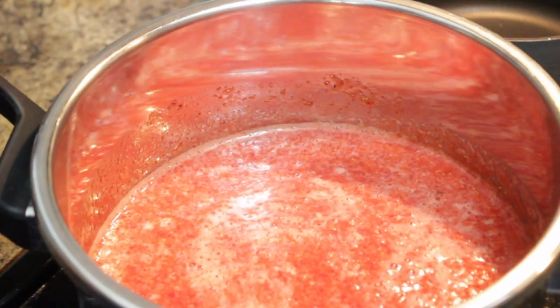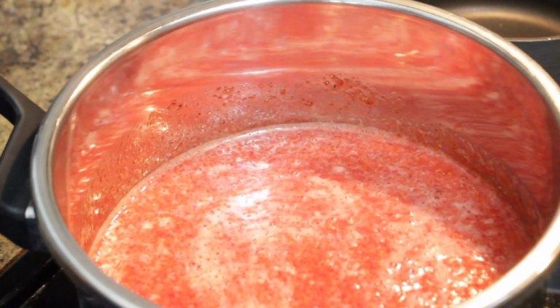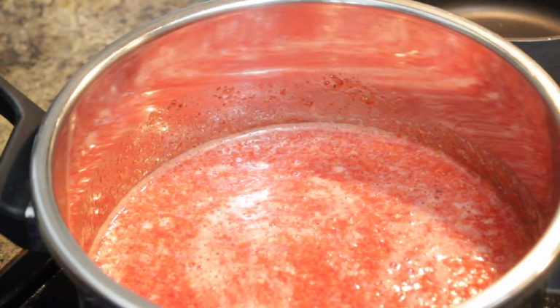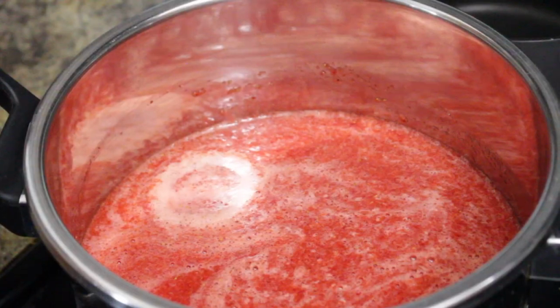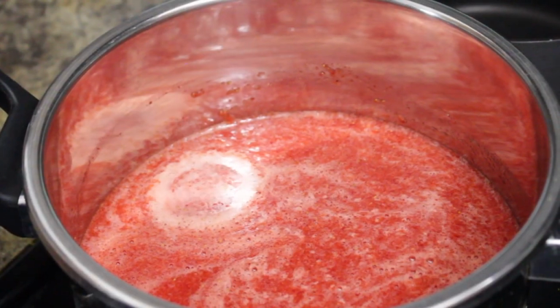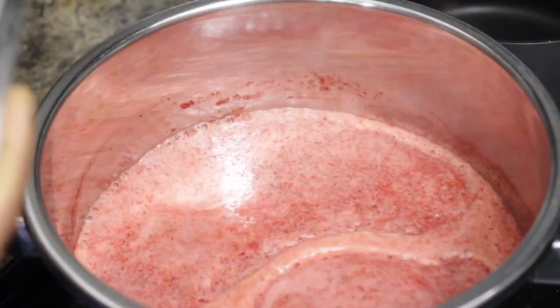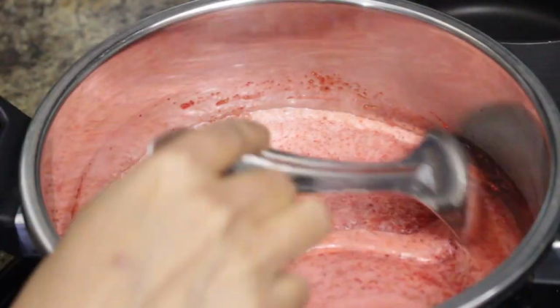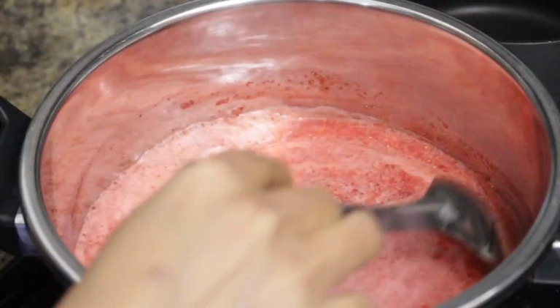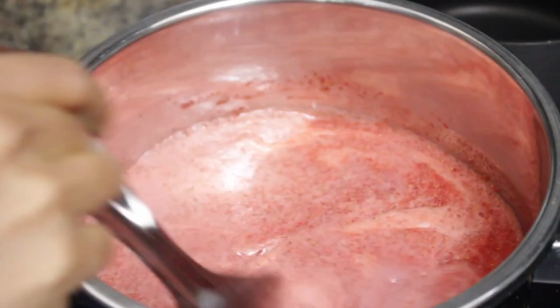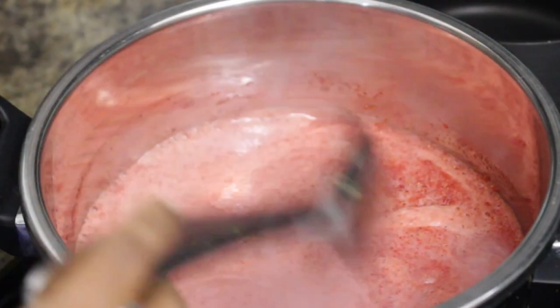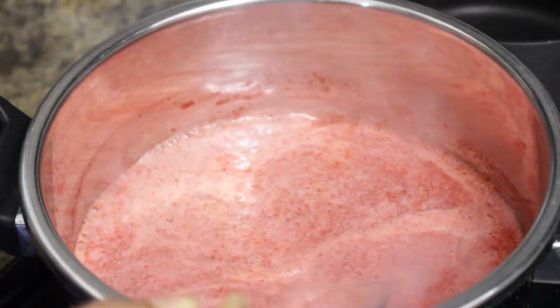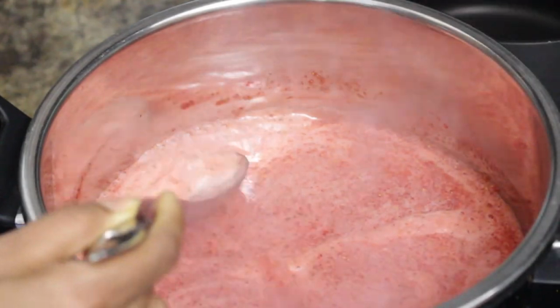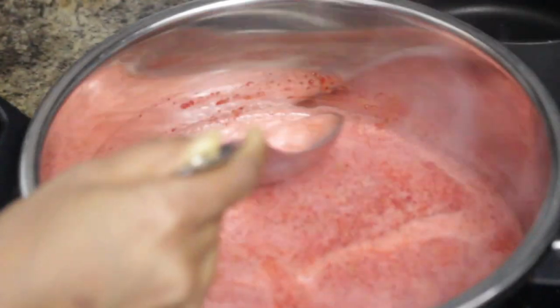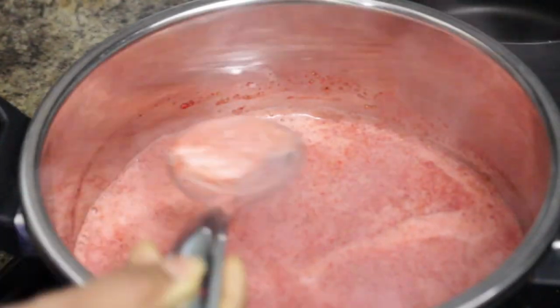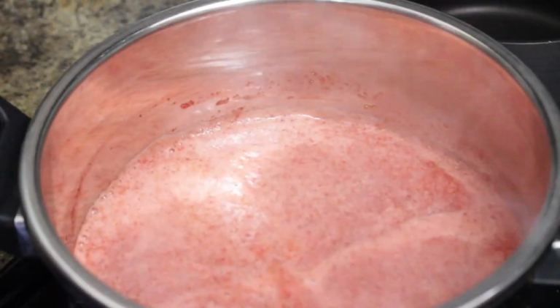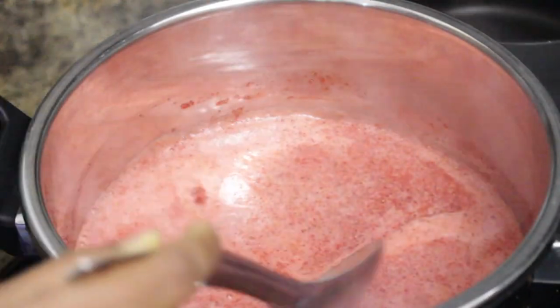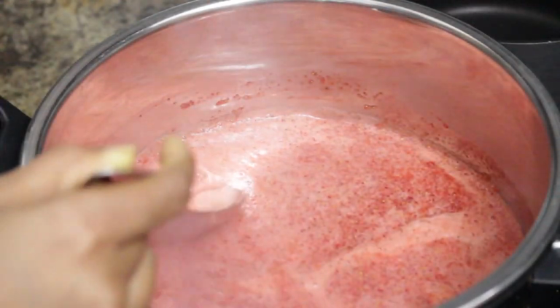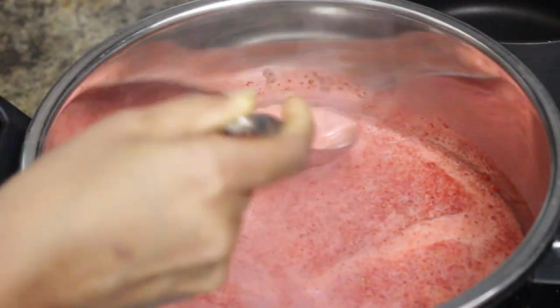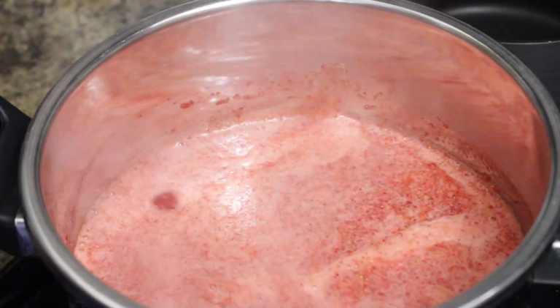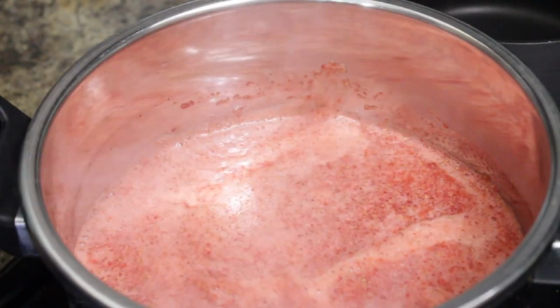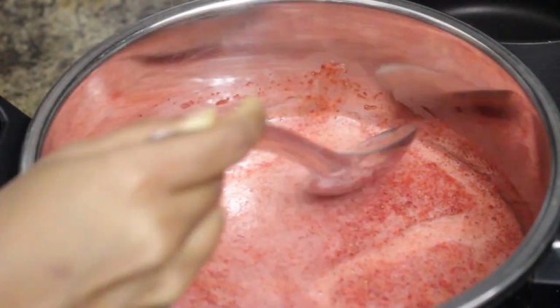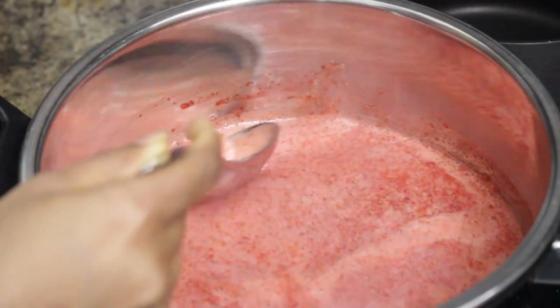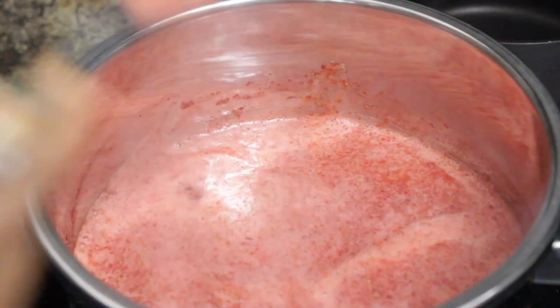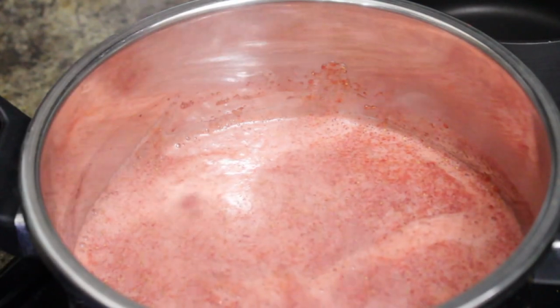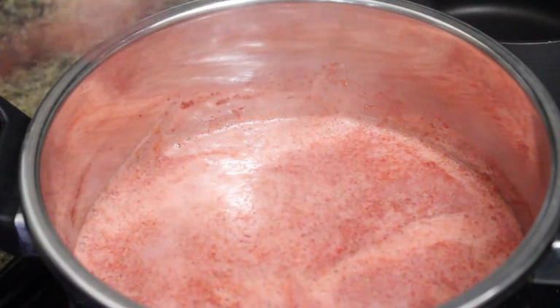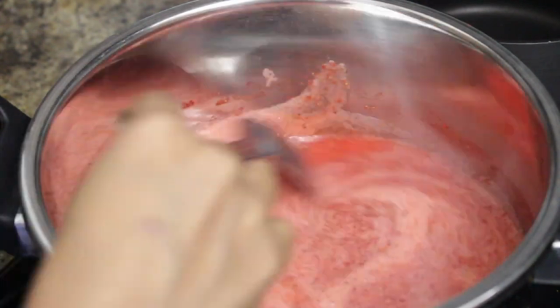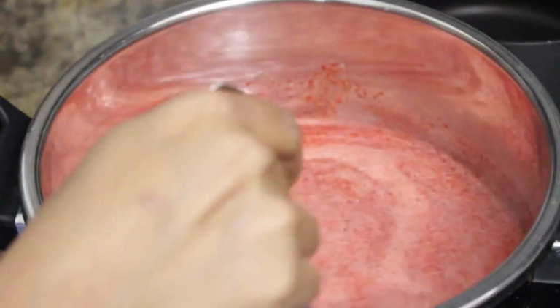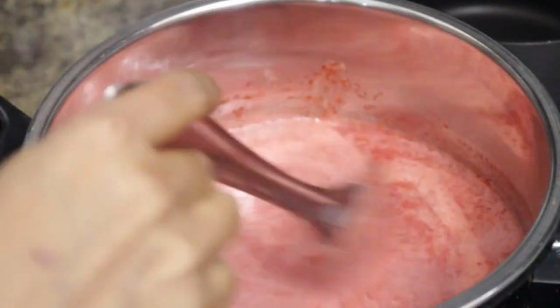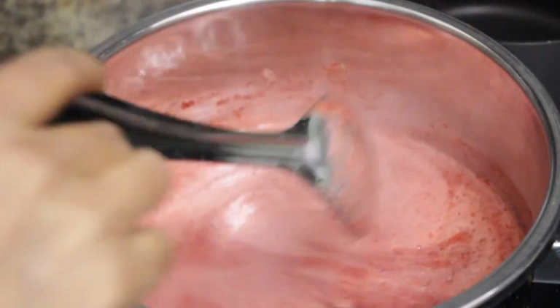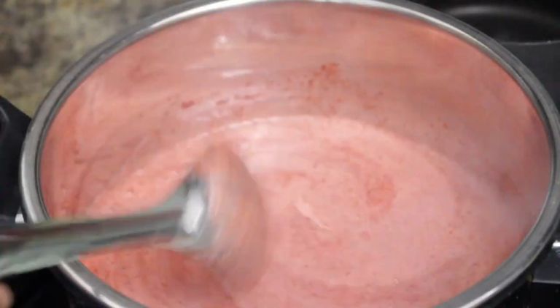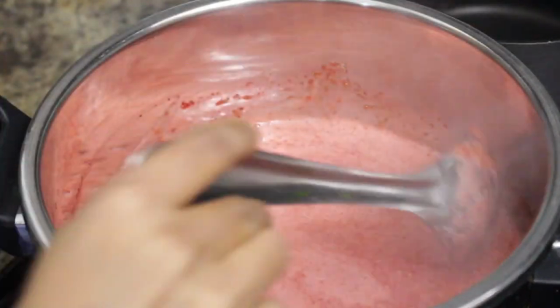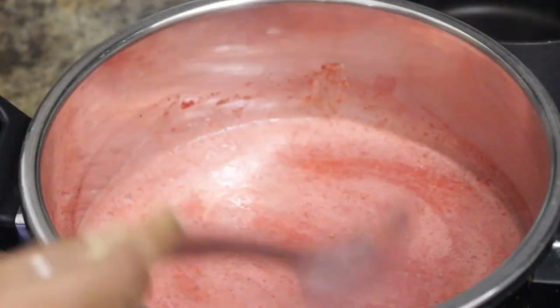It's been 5 to 10 minutes, it has started boiling and foaming up on the top. Remove the foam as it contains a lot of air — this might shorten the storage life of the jam. Removing the foam also helps to get a glossy texture.